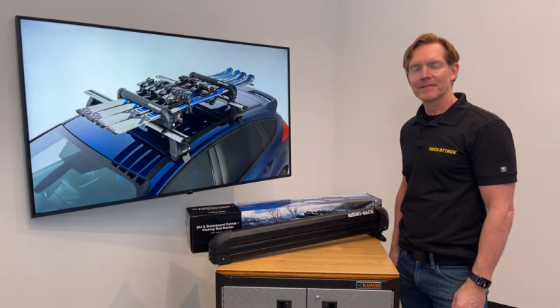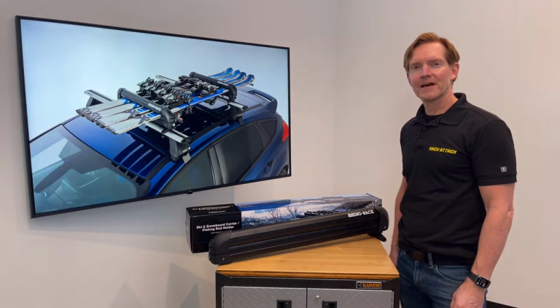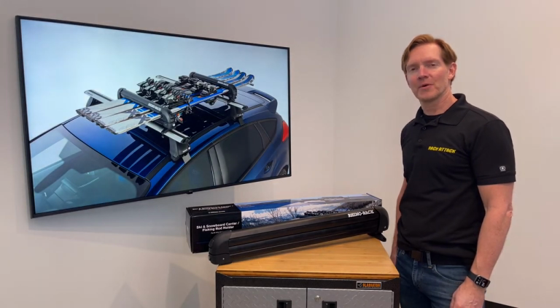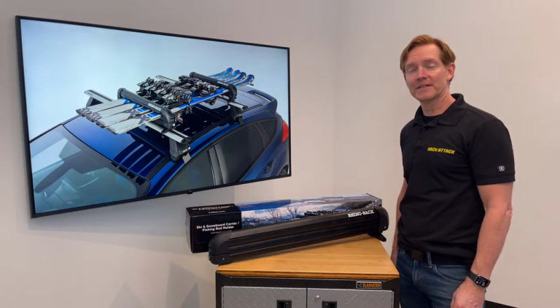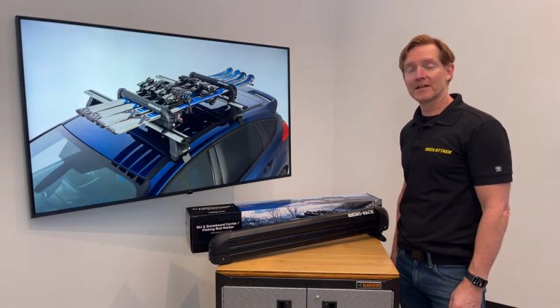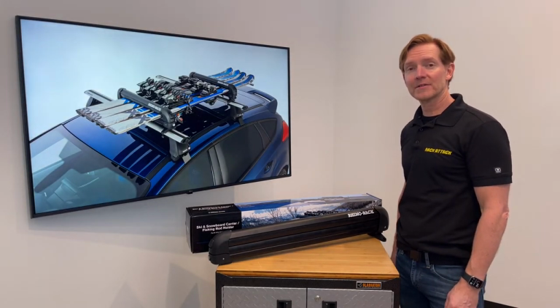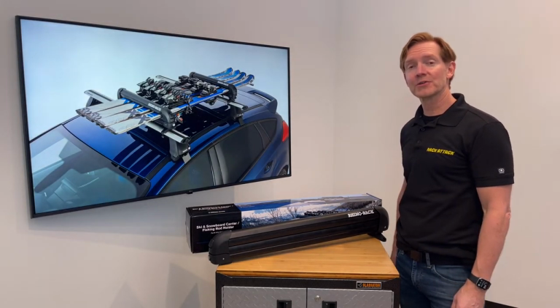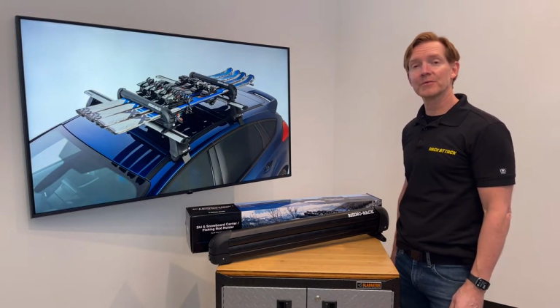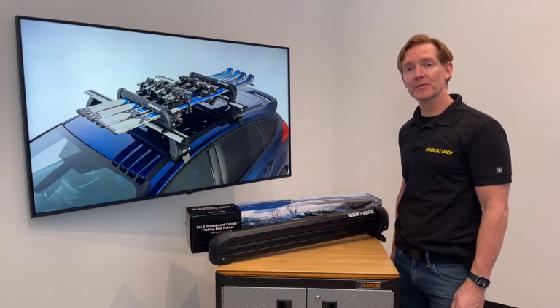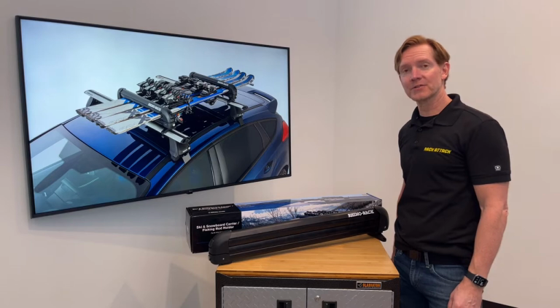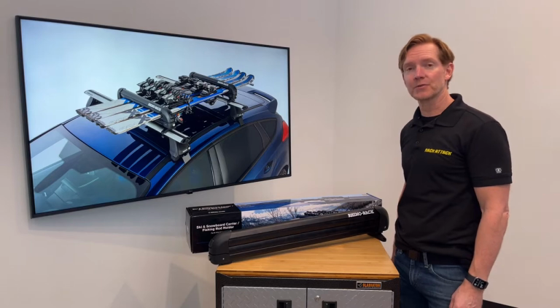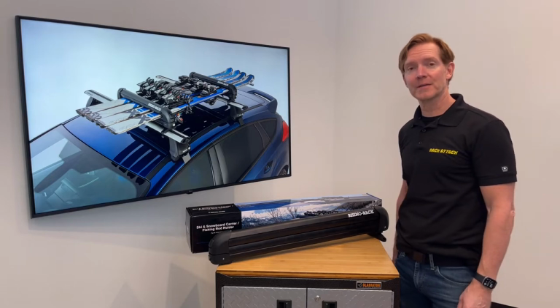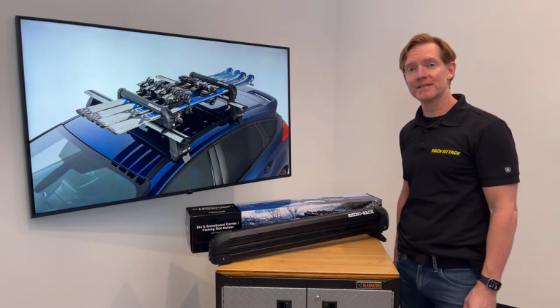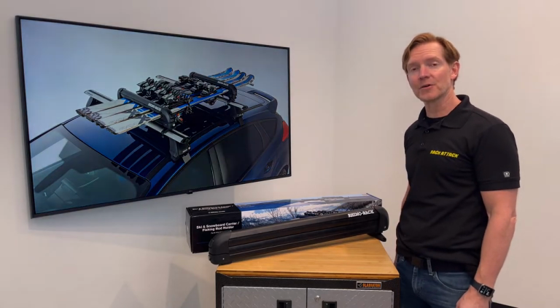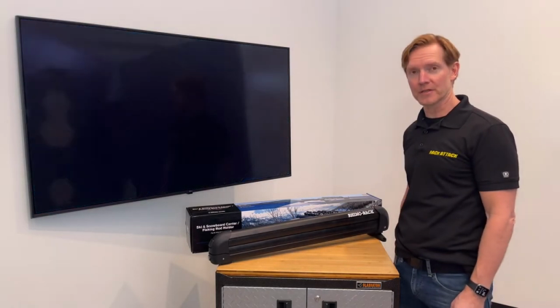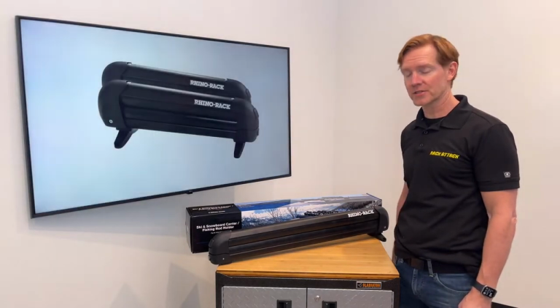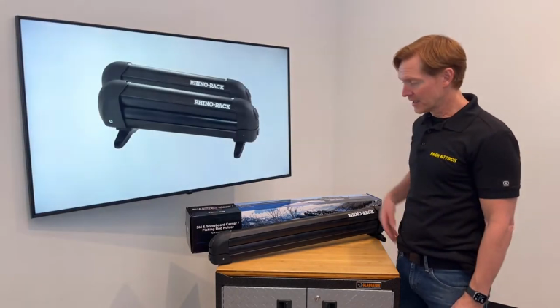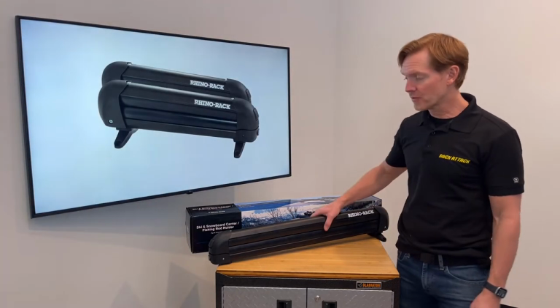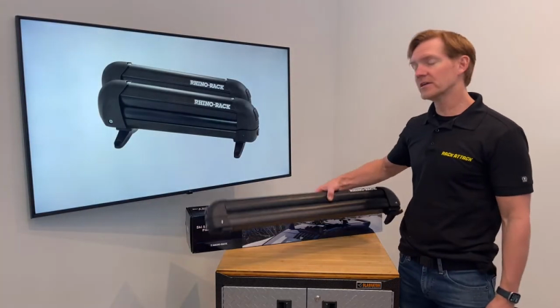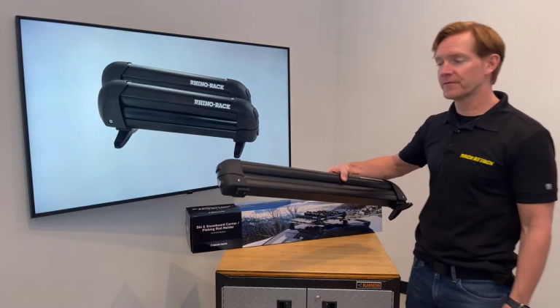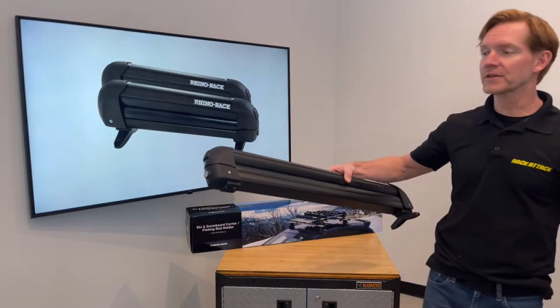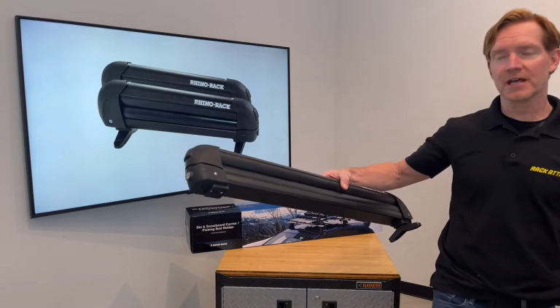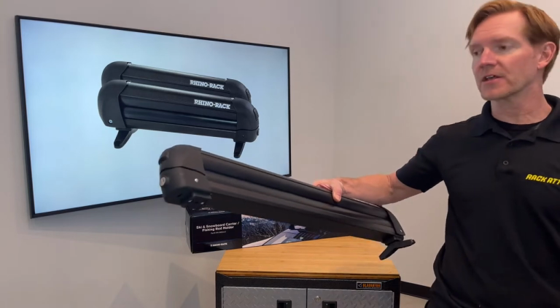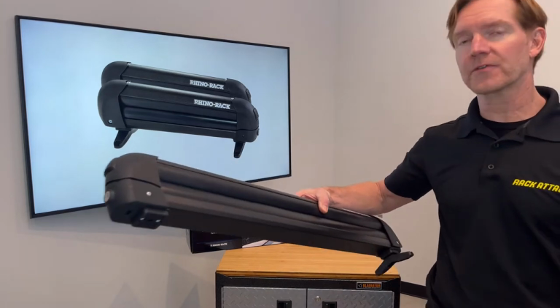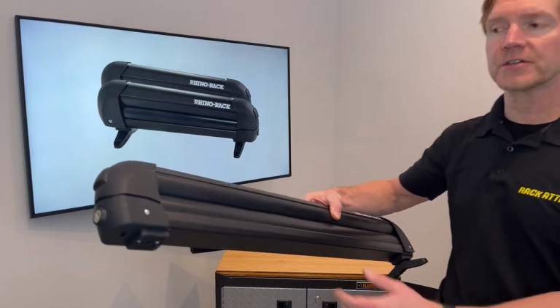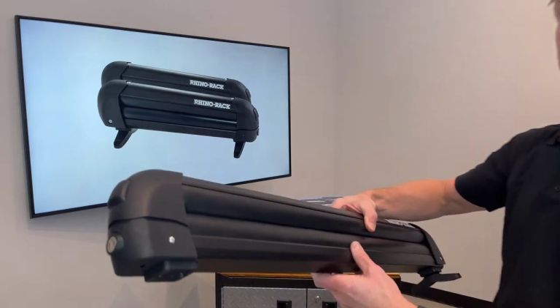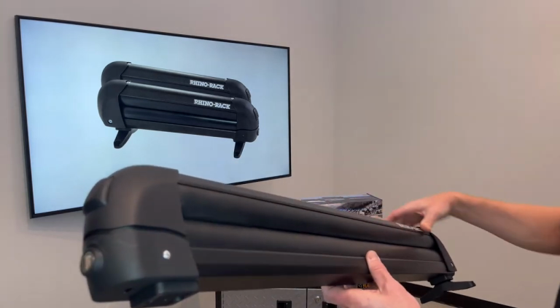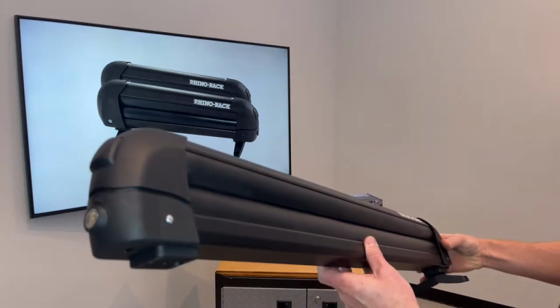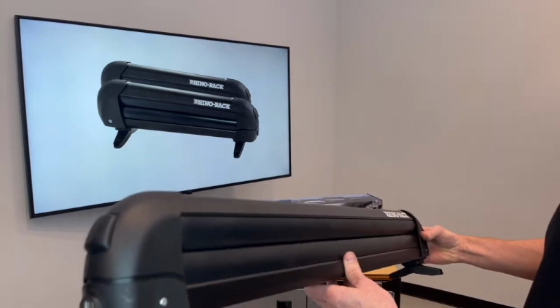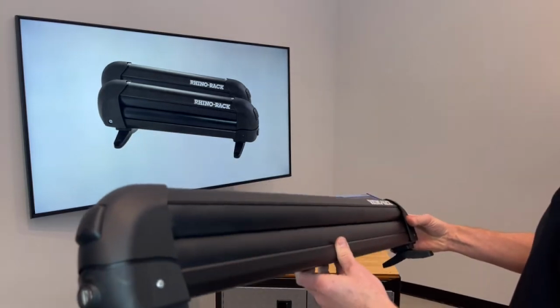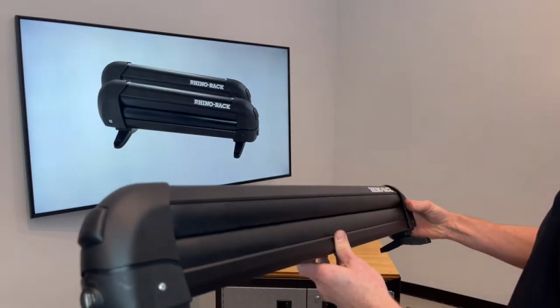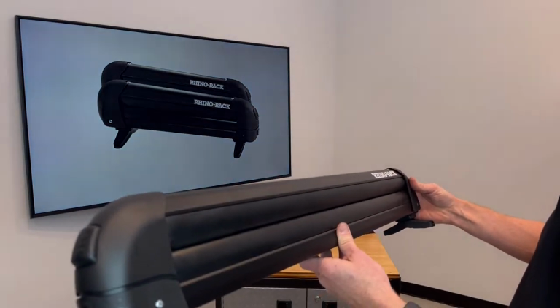Hi, I'm Paul with RackAttack.com here to show you the Rhino Rack series of rooftop ski and snowboard carriers. Here we have one of the four different sizes that are offered in the series. All of them have the same features and construction.